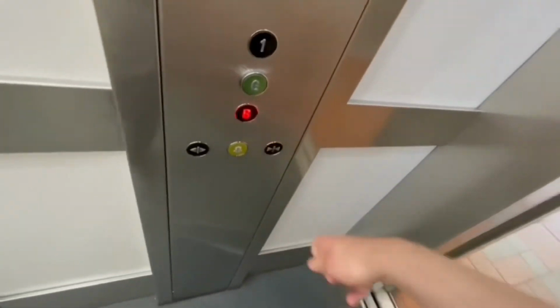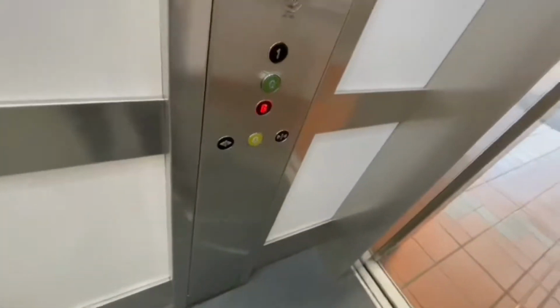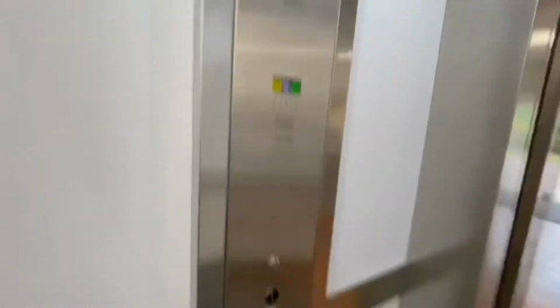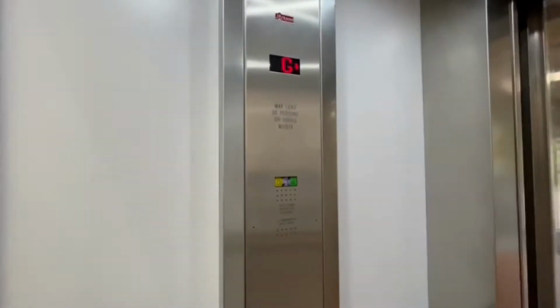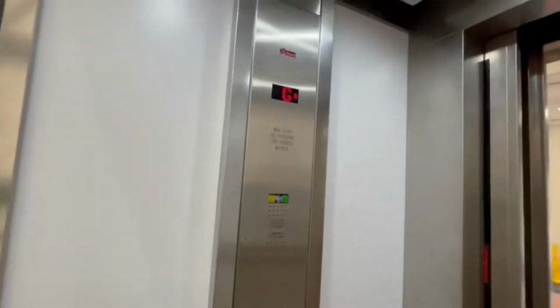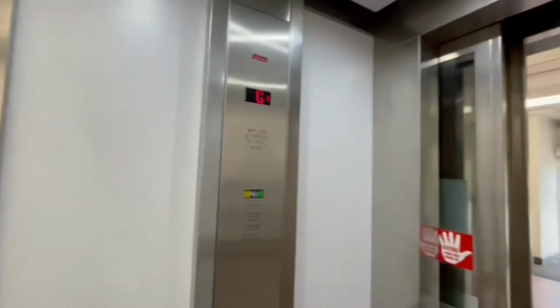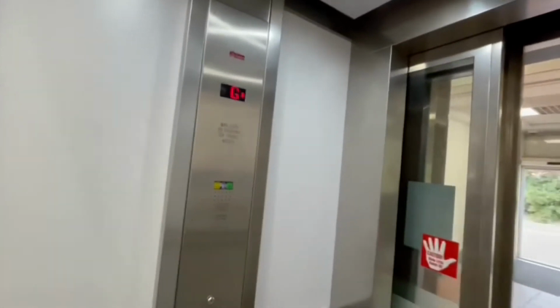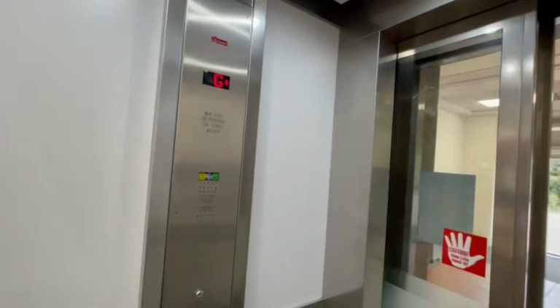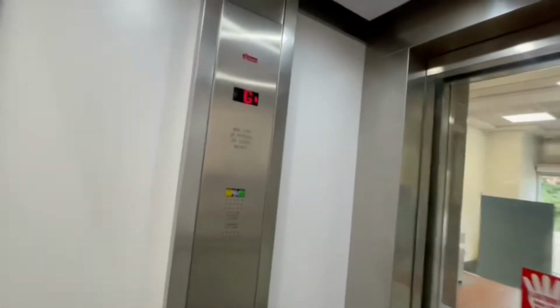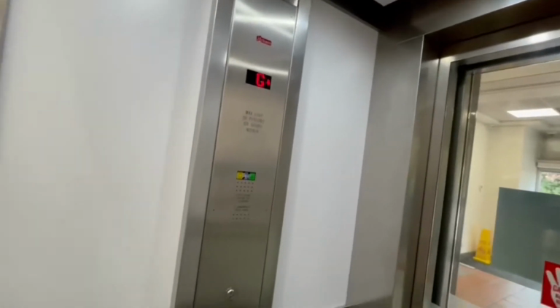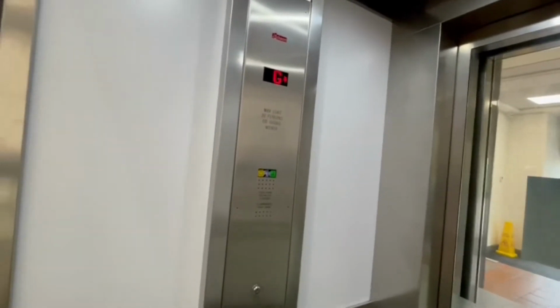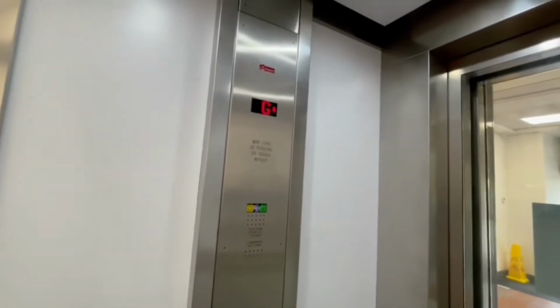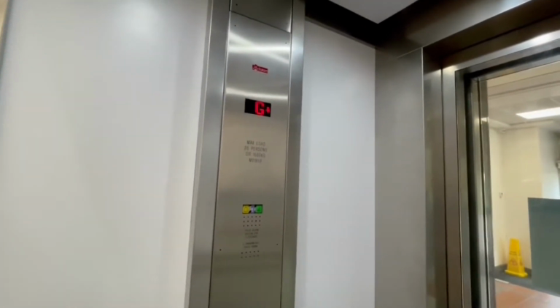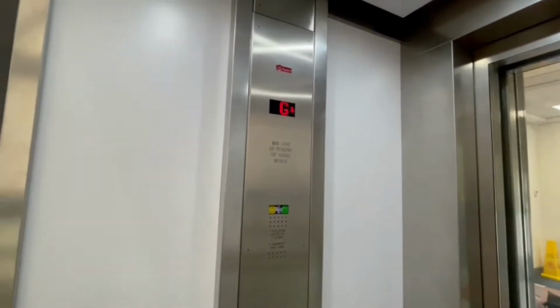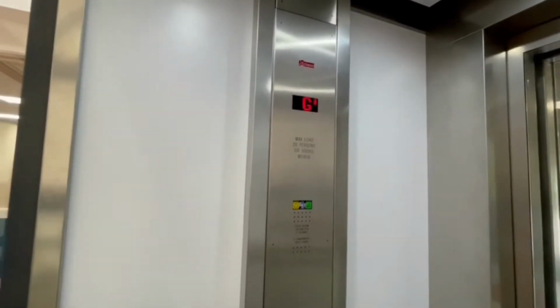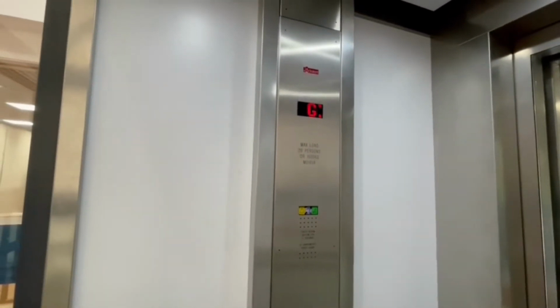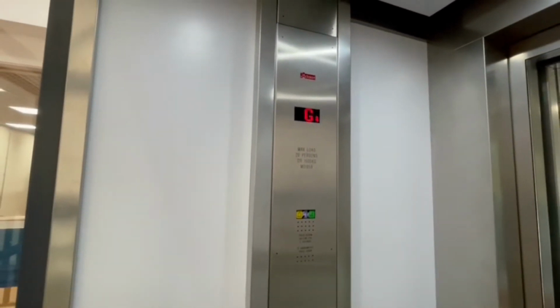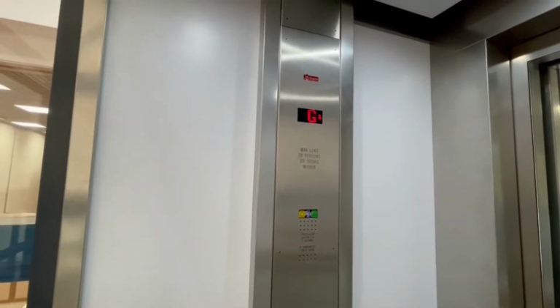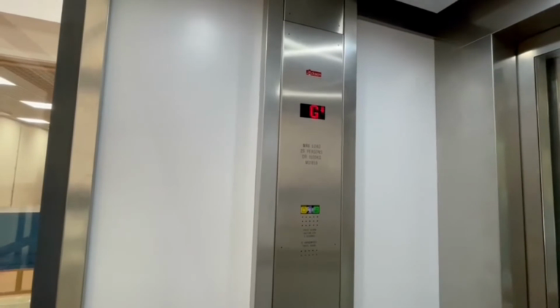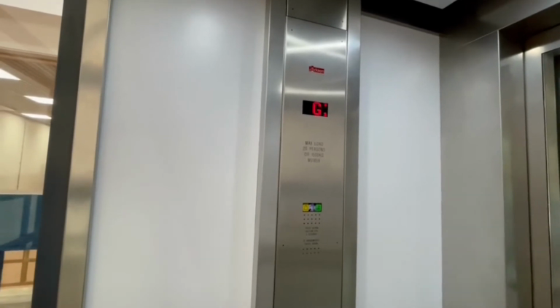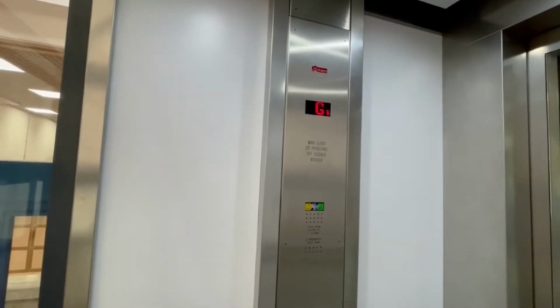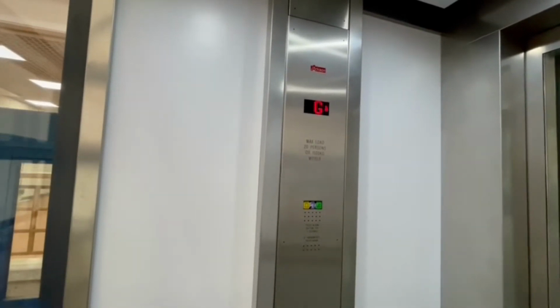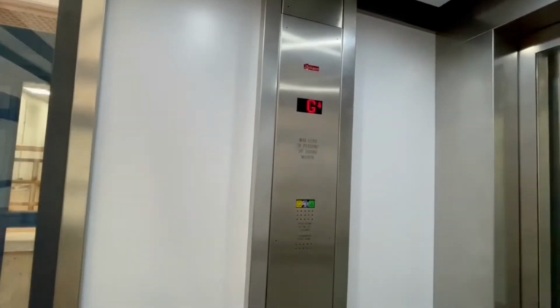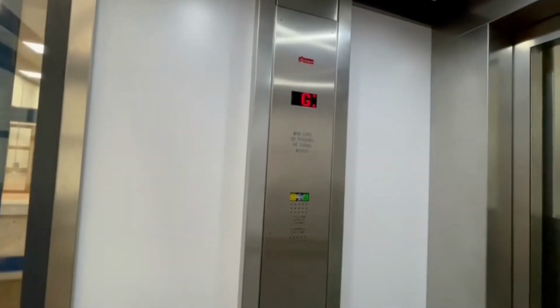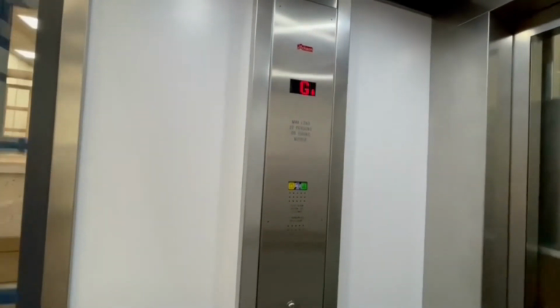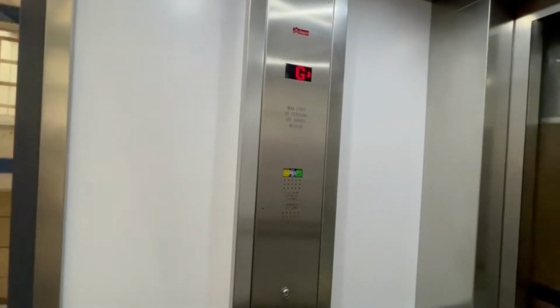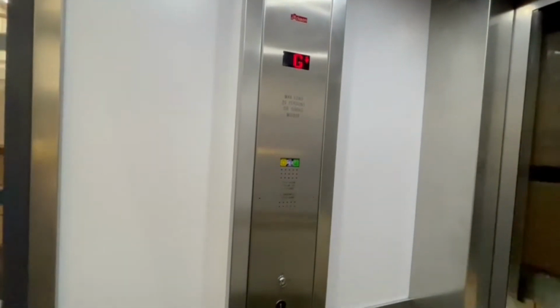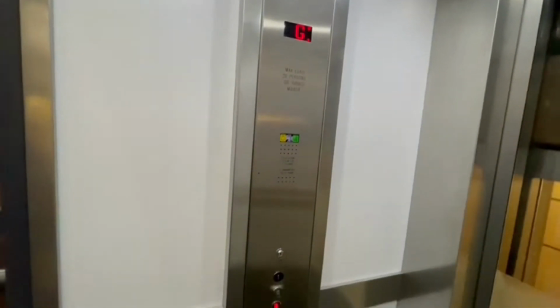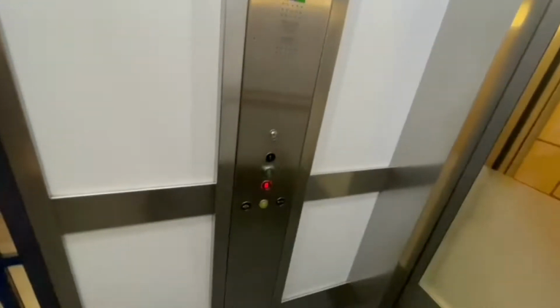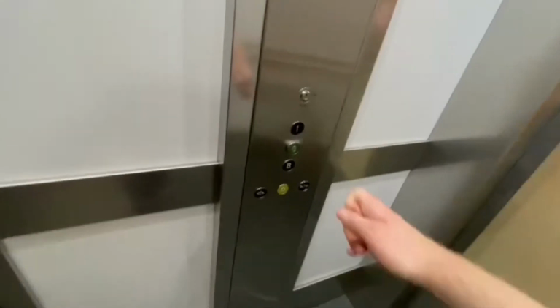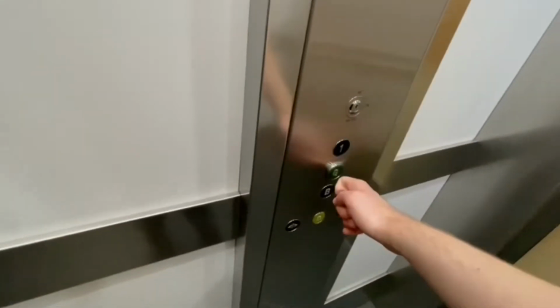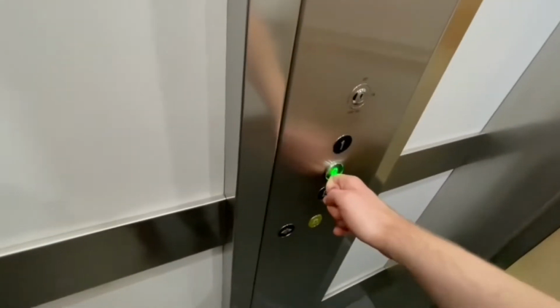Got a basement. Class 3, 20 persons or 1,500 kilograms. Grounds going down. Basement. Here we are, basement.